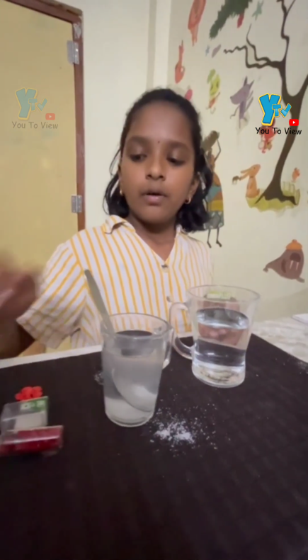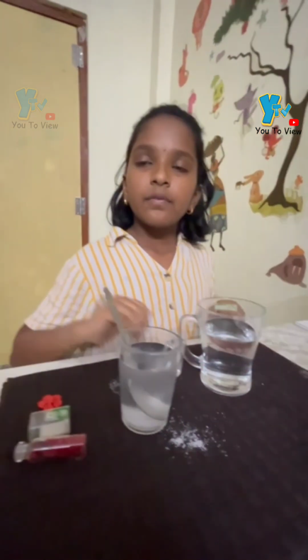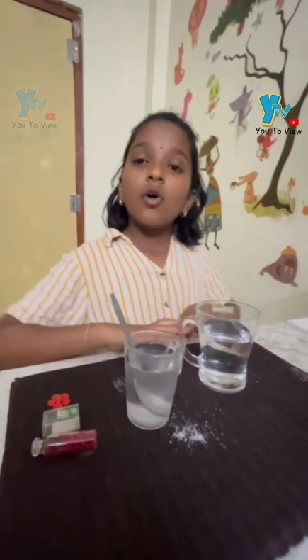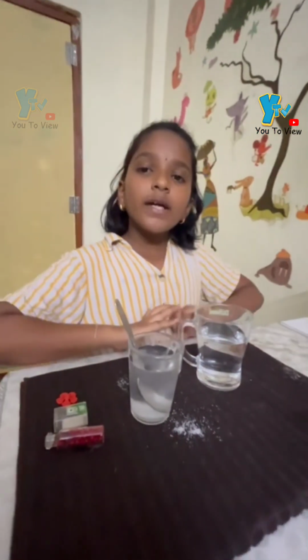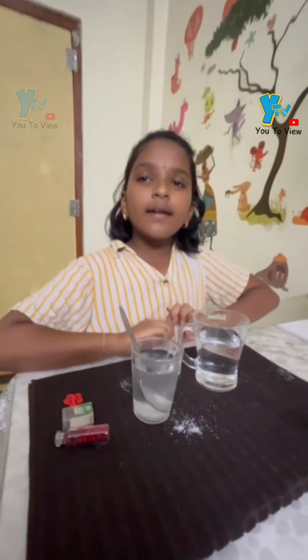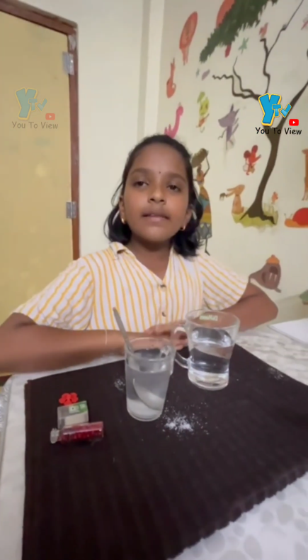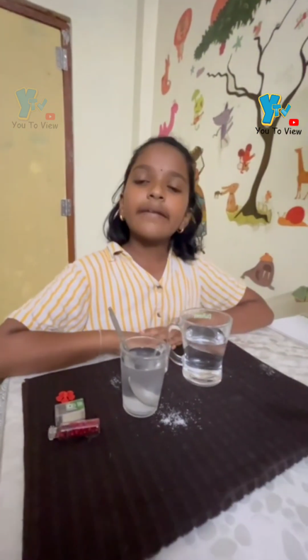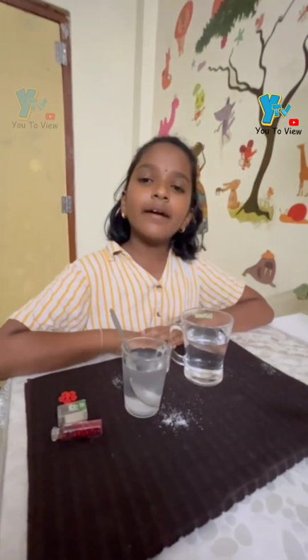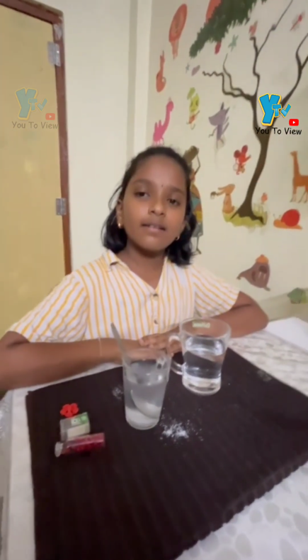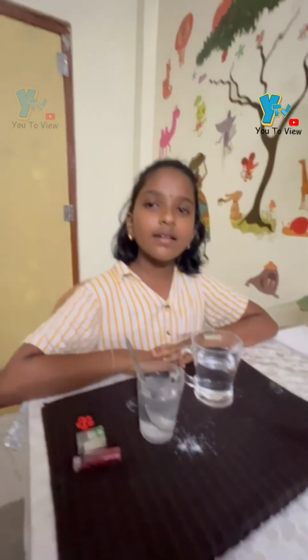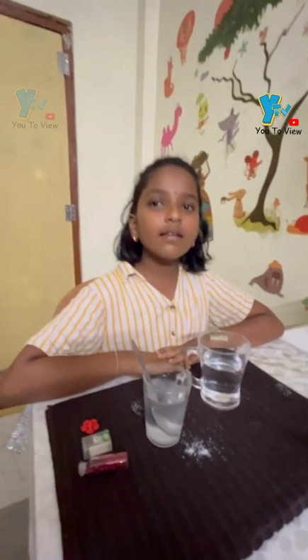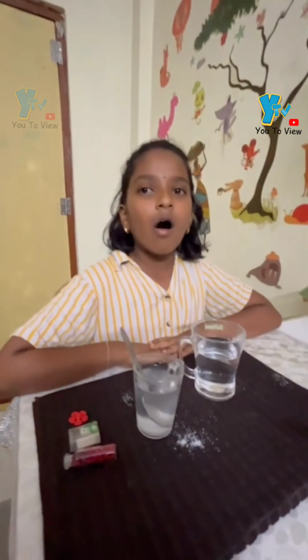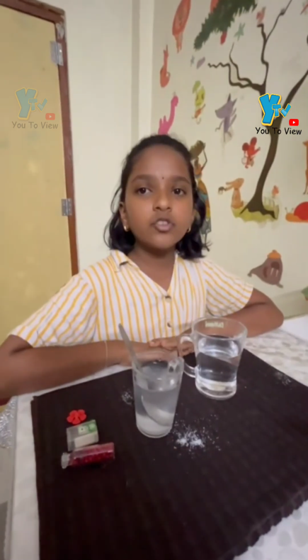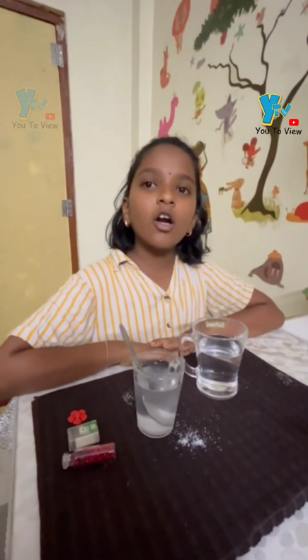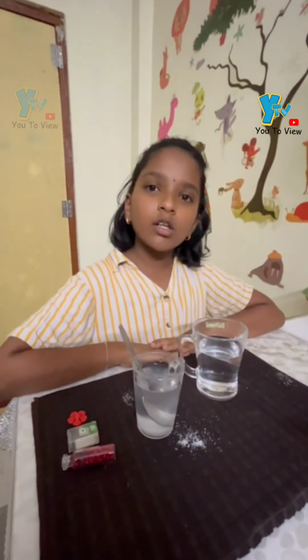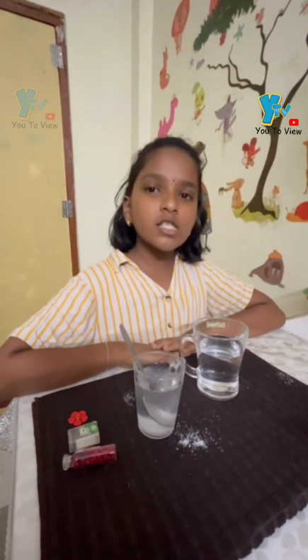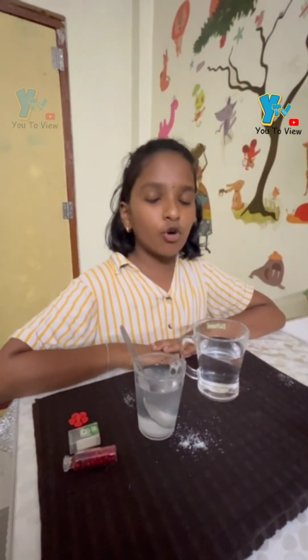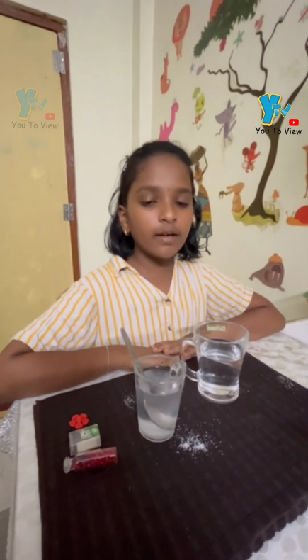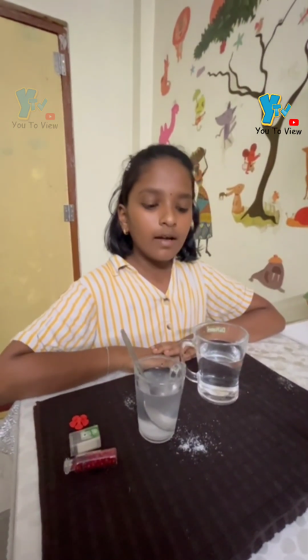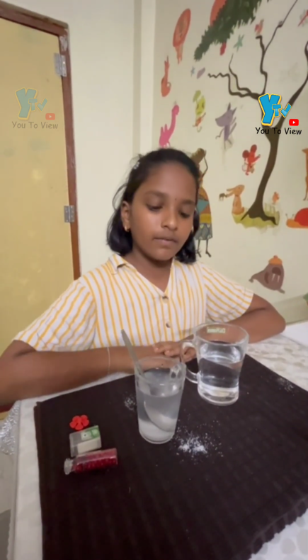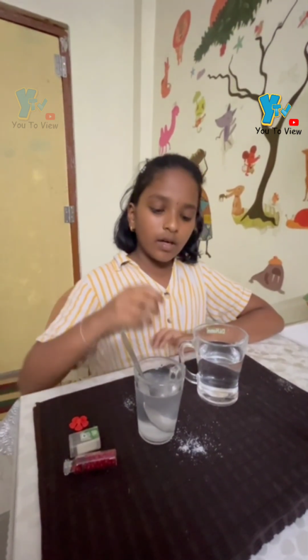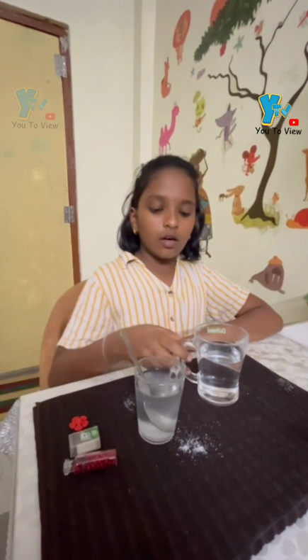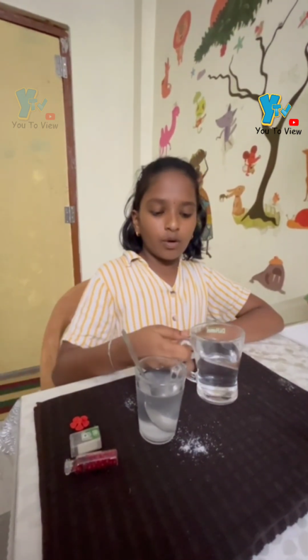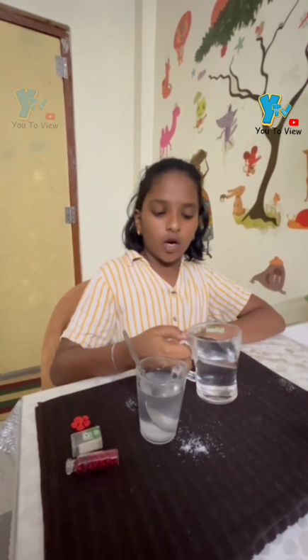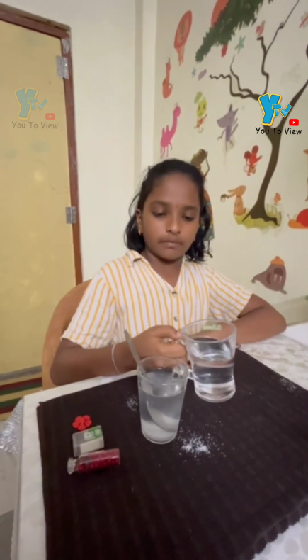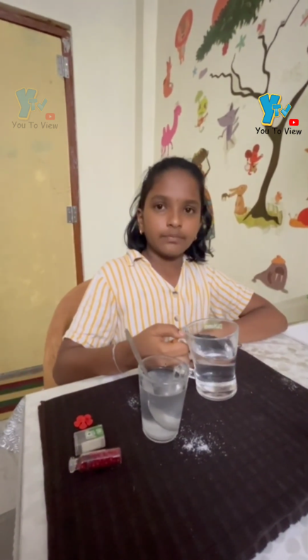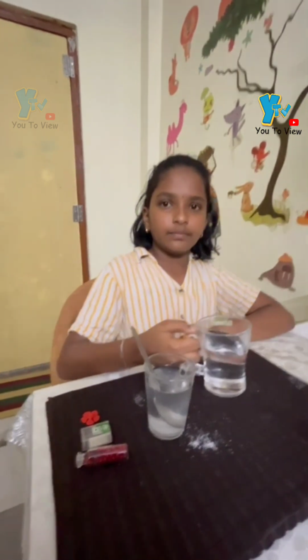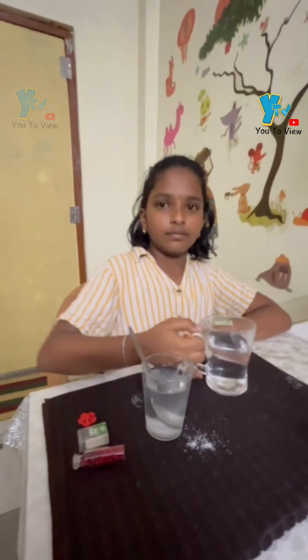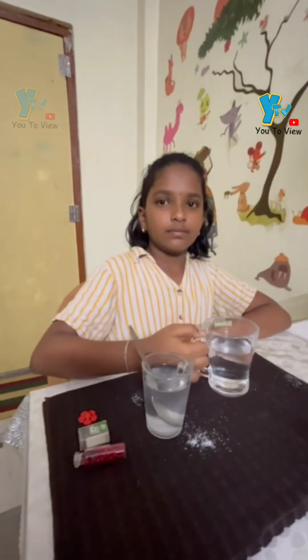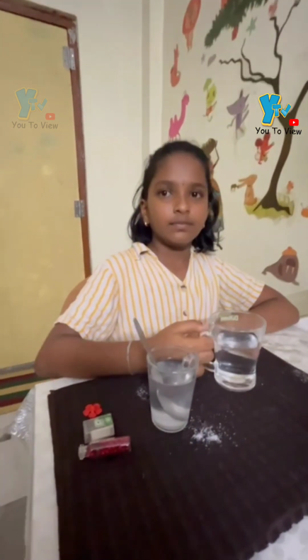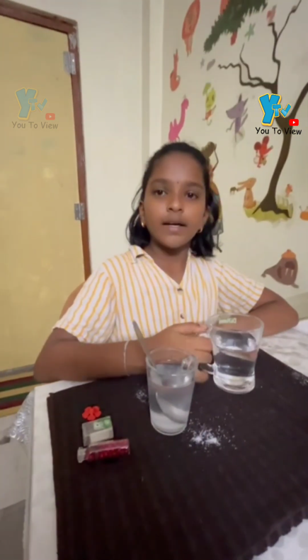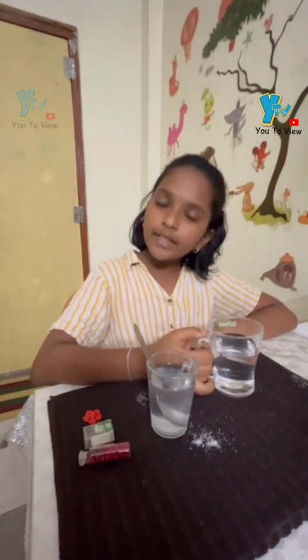Now we can tell that the density of salt water is more than normal water. Thank you.